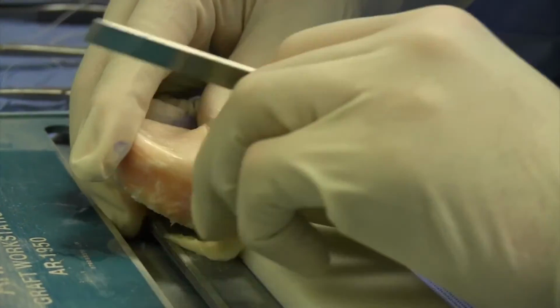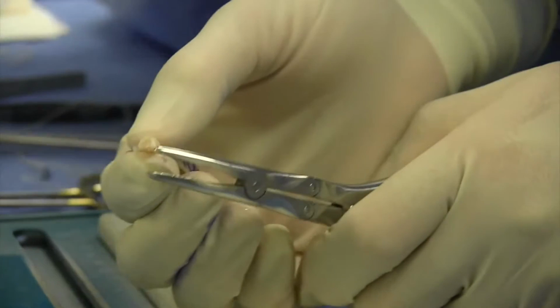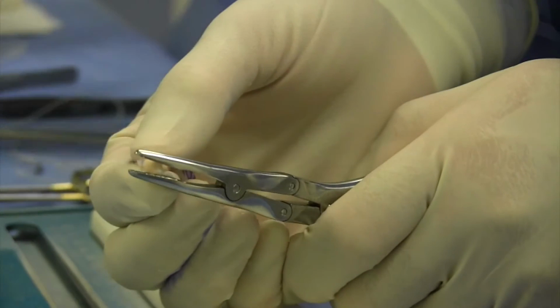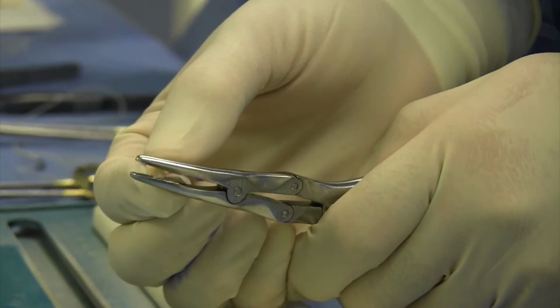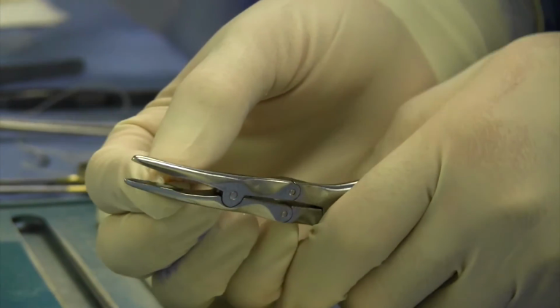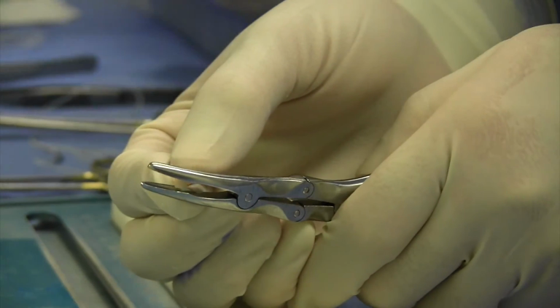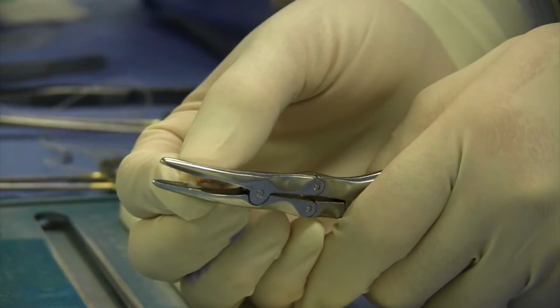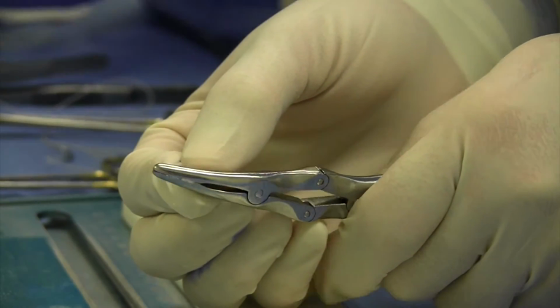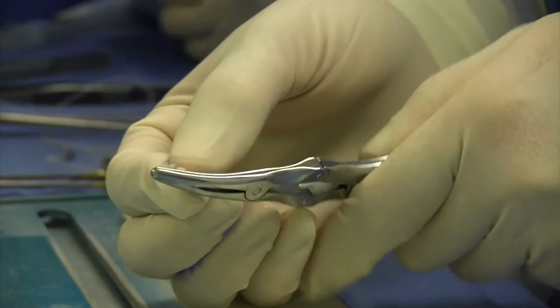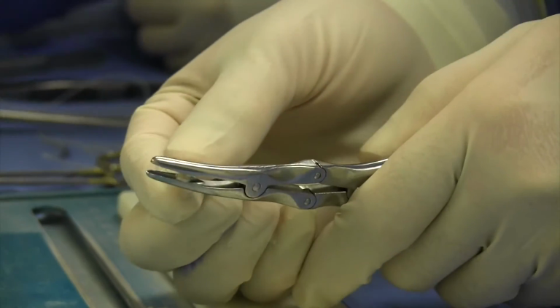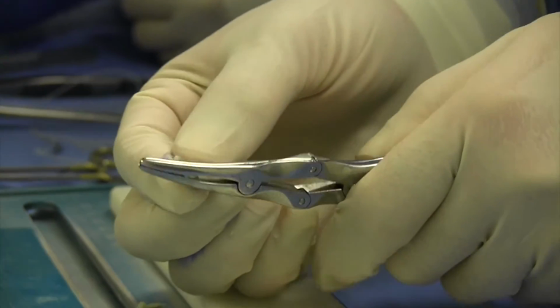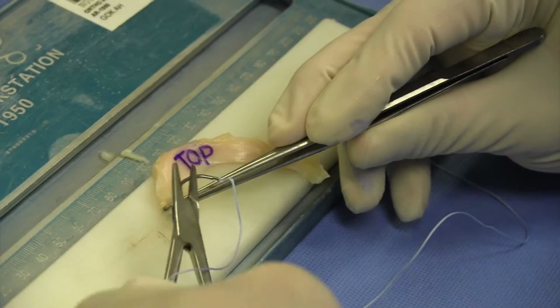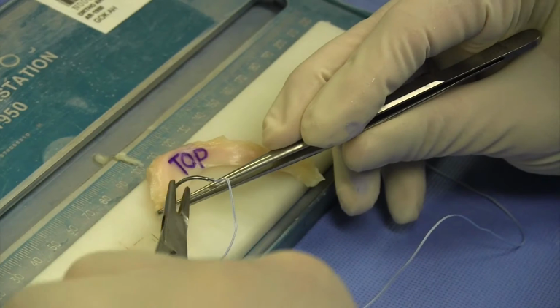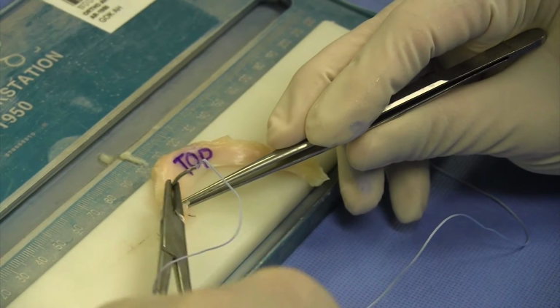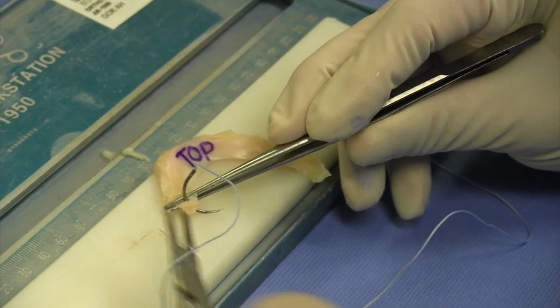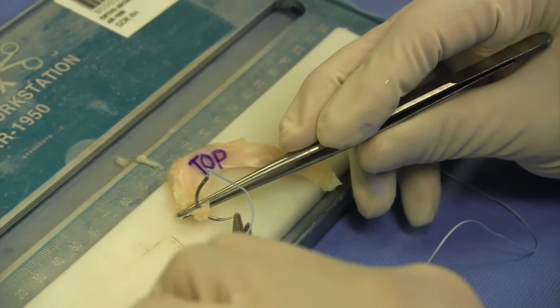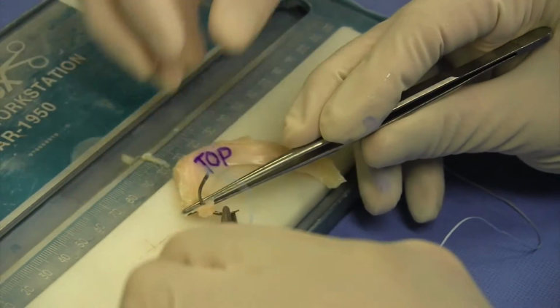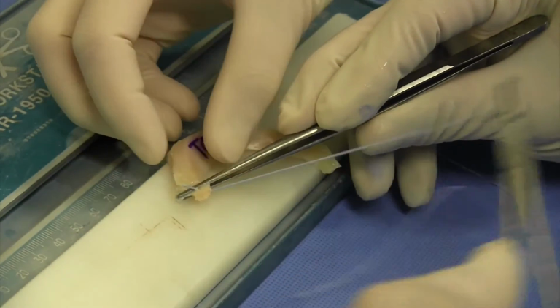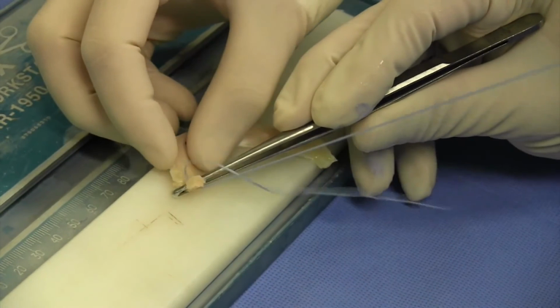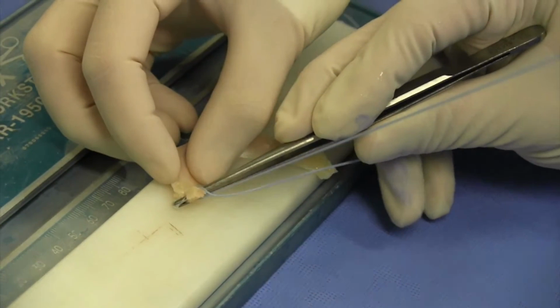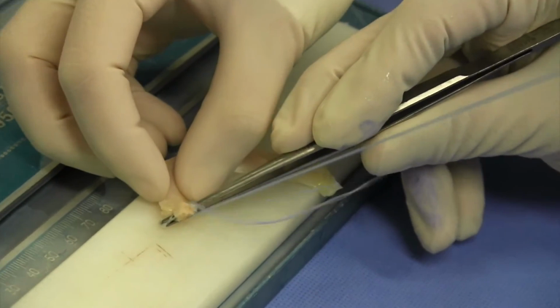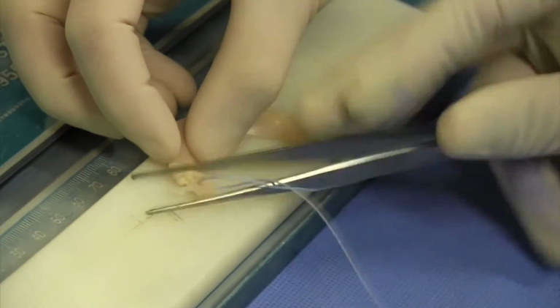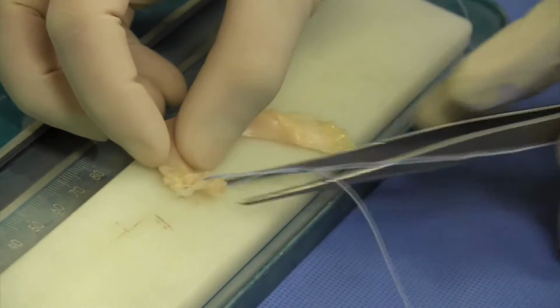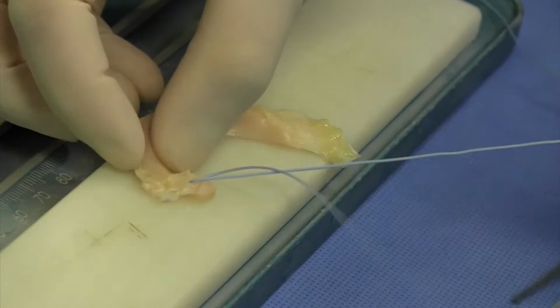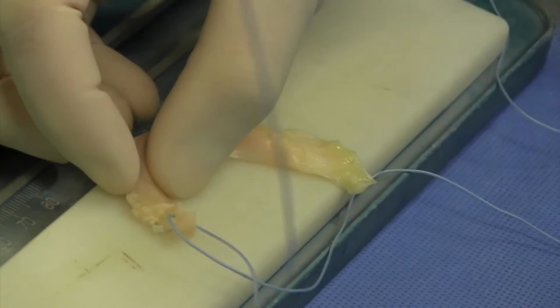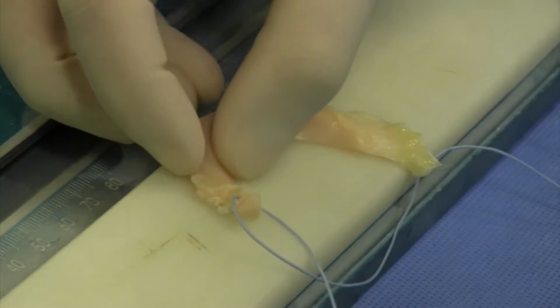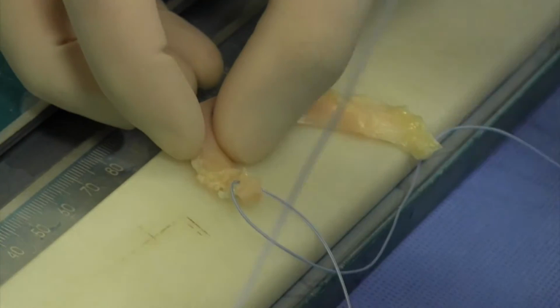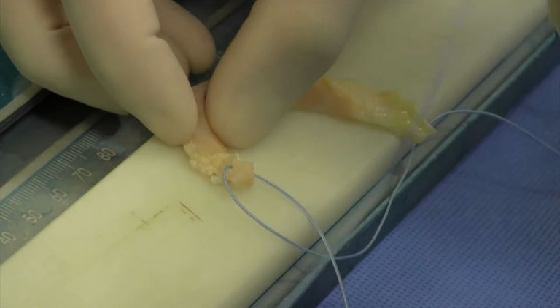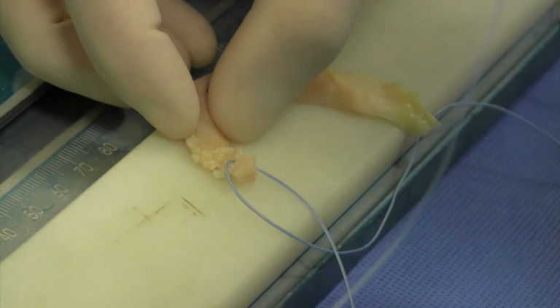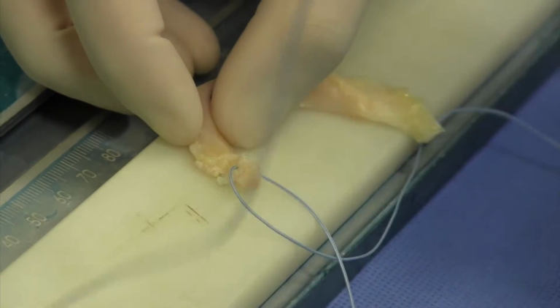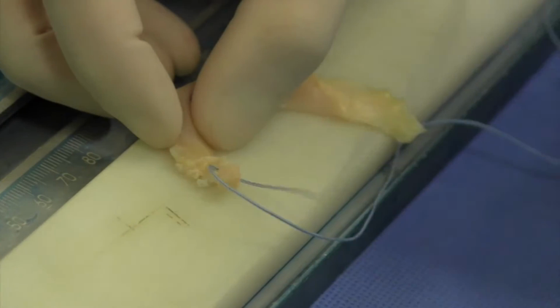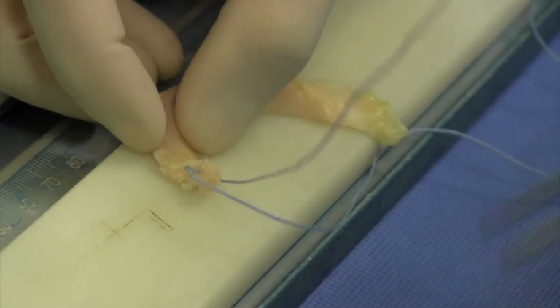Then I prepare the plug. The plug is prepared with a suture, and with that suture I can pull the plug into a socket in the knee of the patient at the anatomical position of the meniscus.